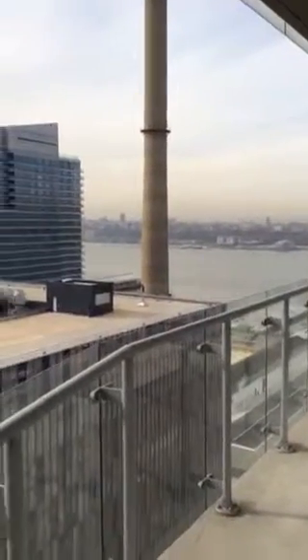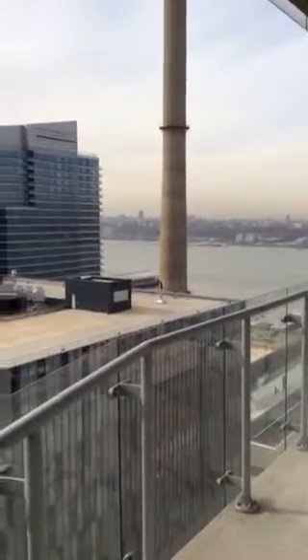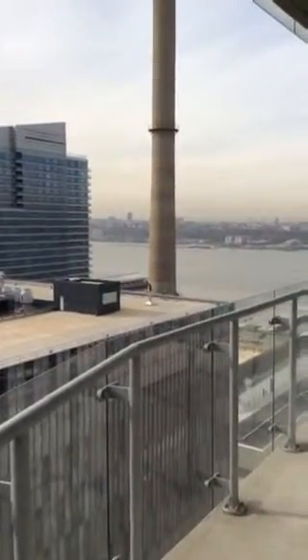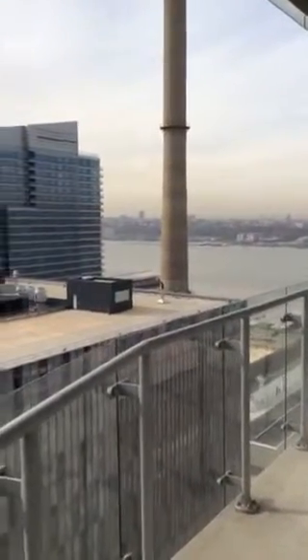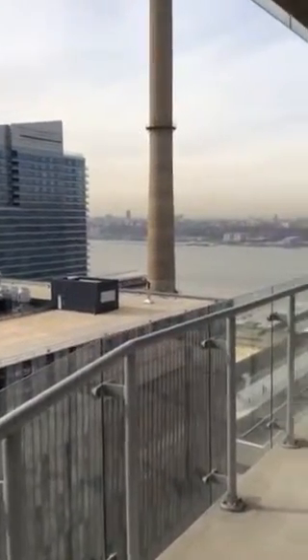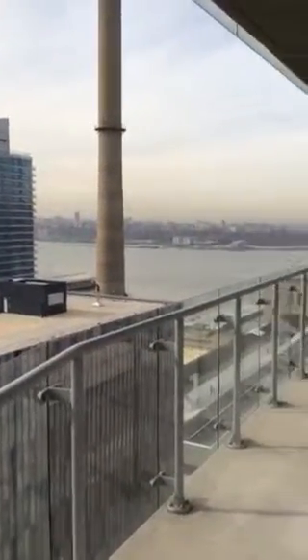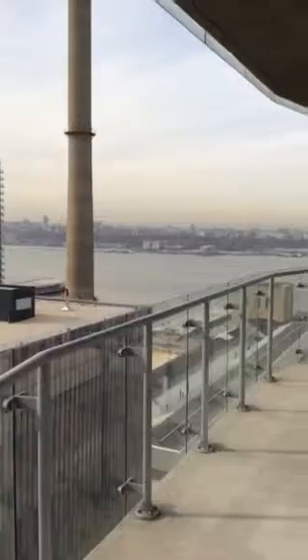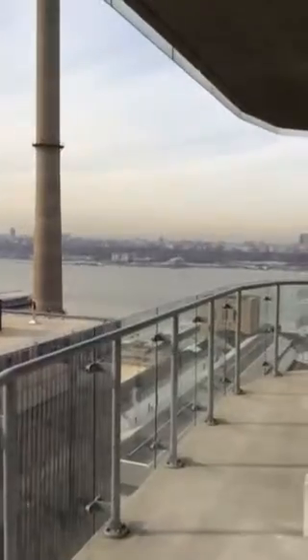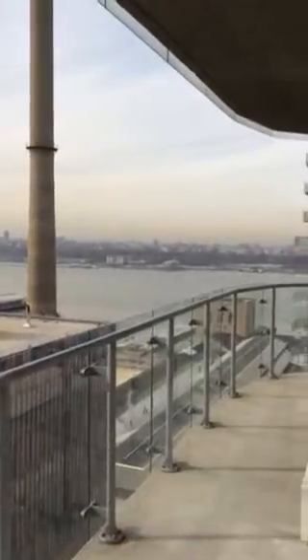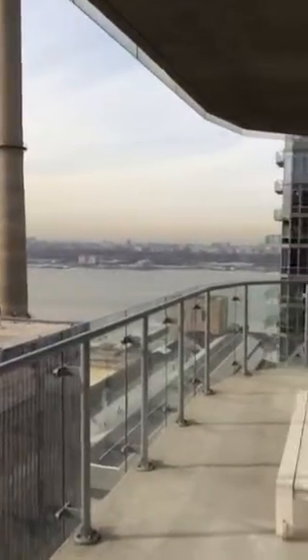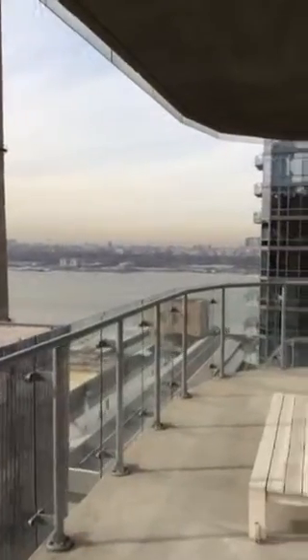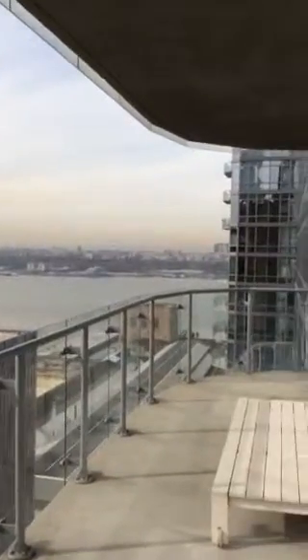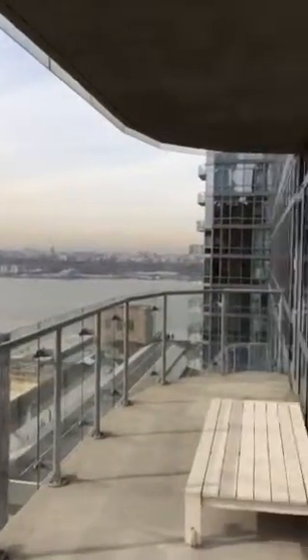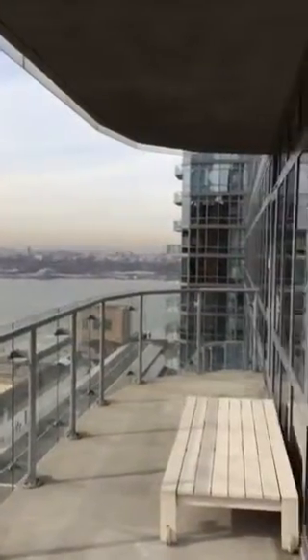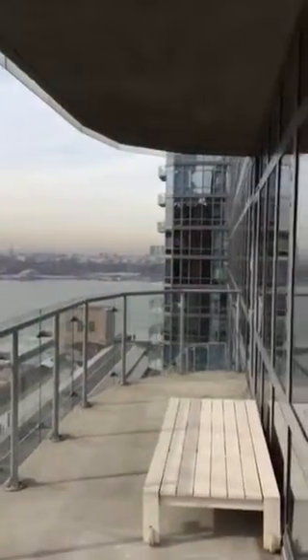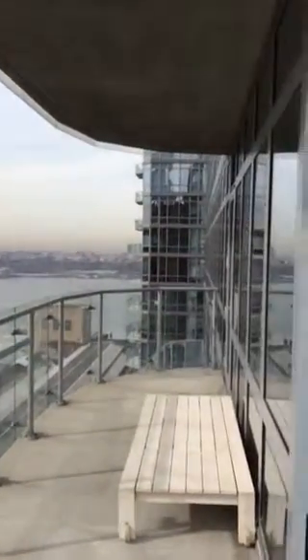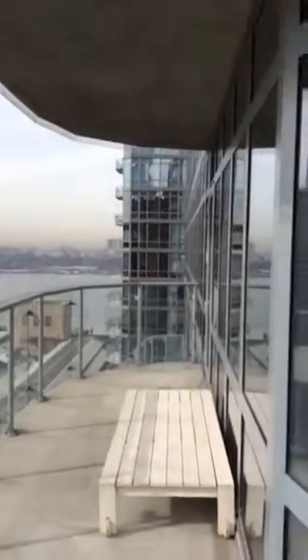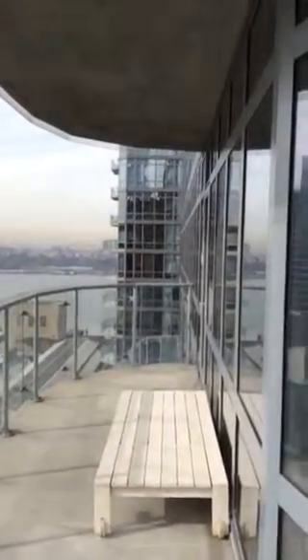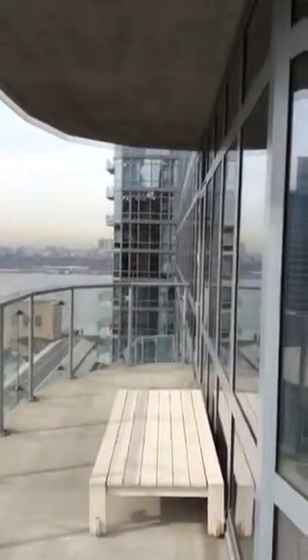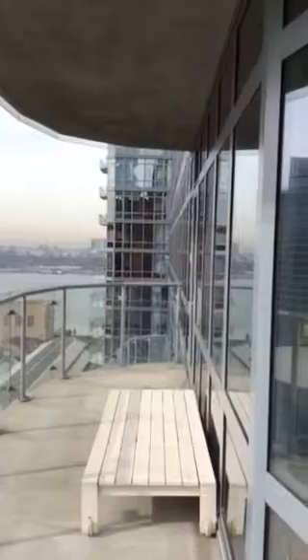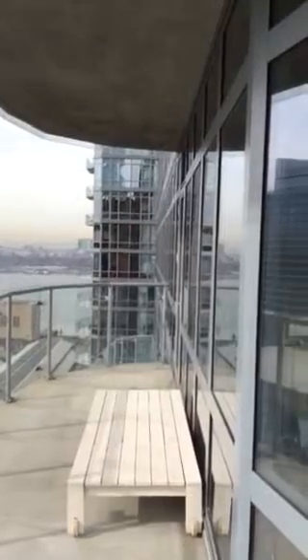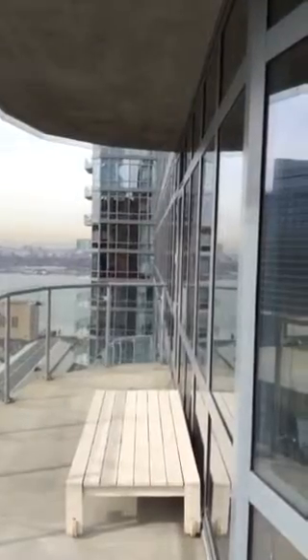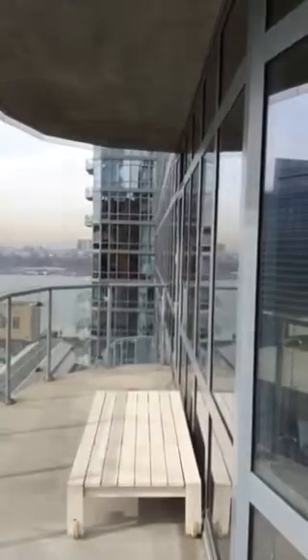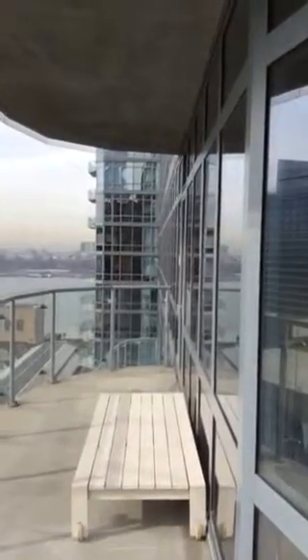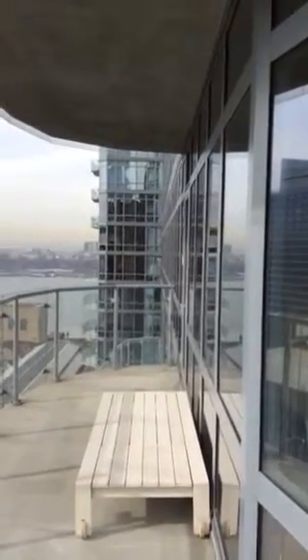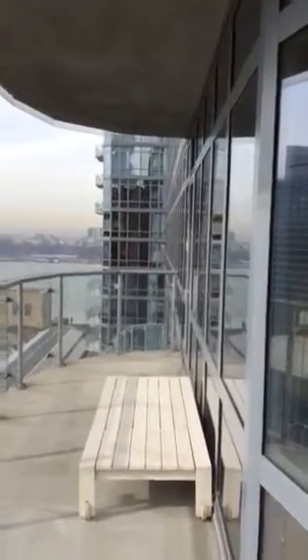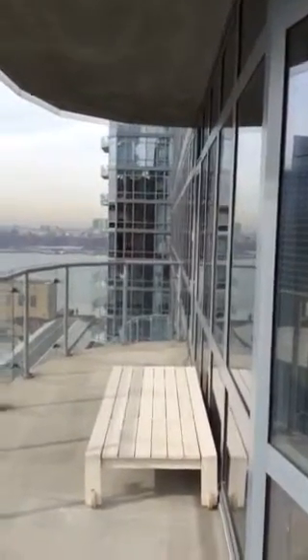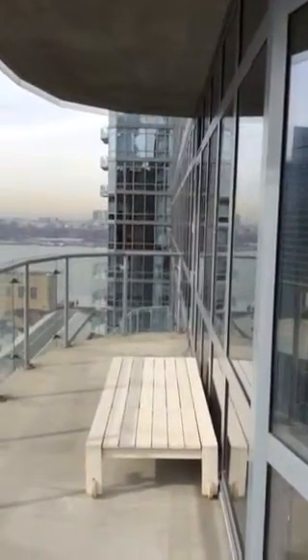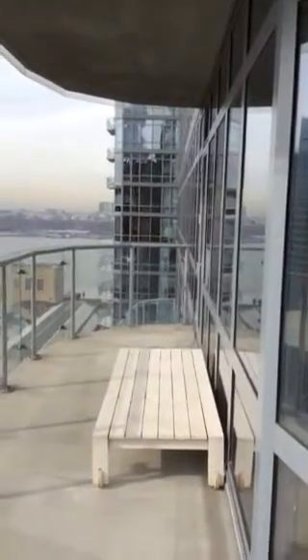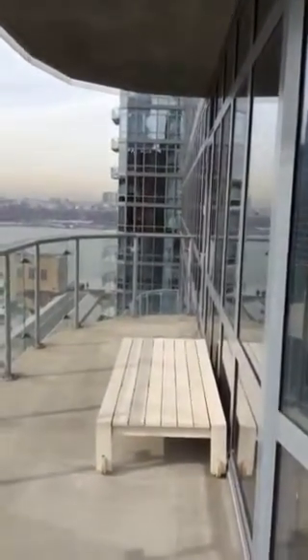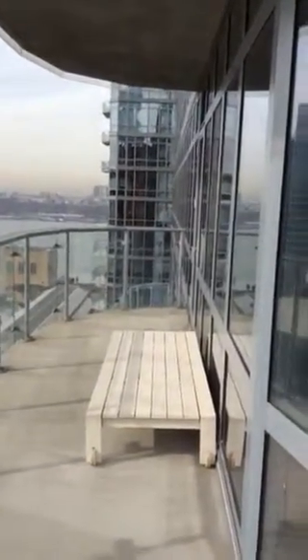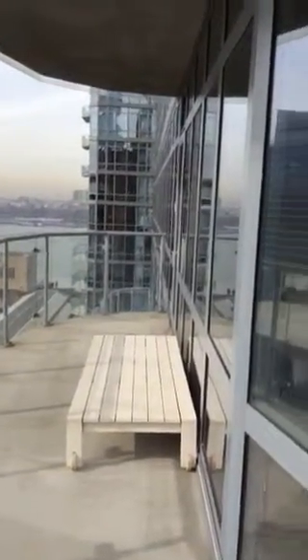To the south, you have two brand new luxury buildings that are being built now. And to the north of that is the final phase of development on Riverside Boulevard — River Park South and One Riverside Park.